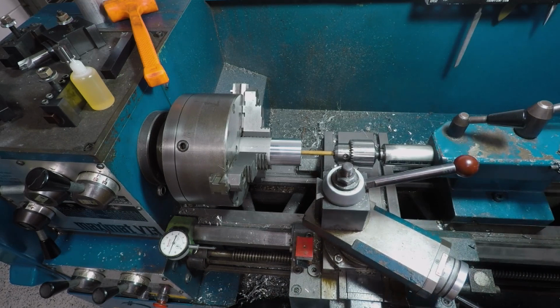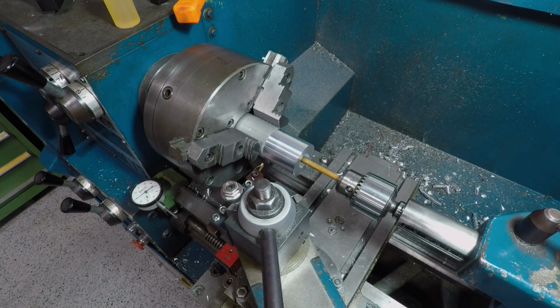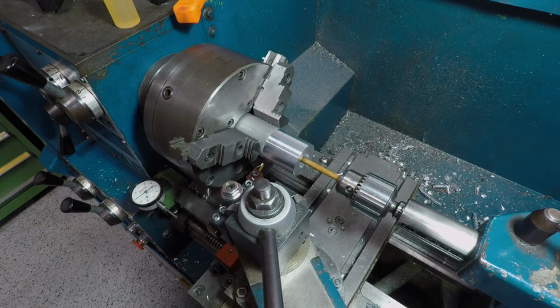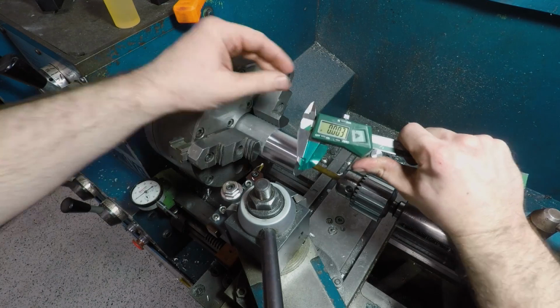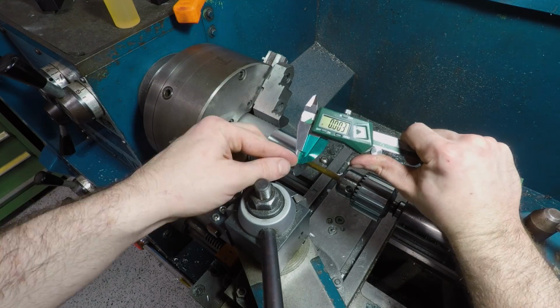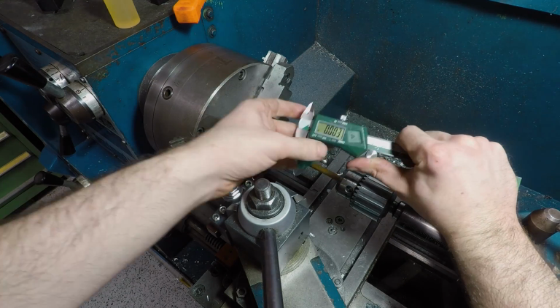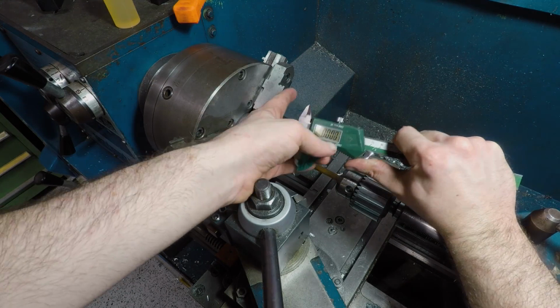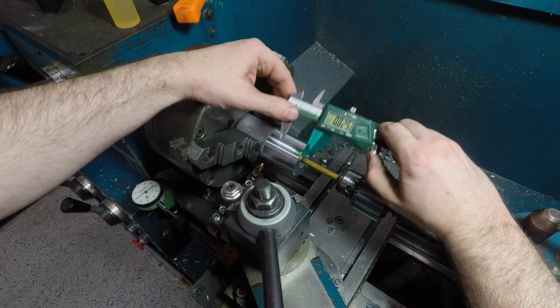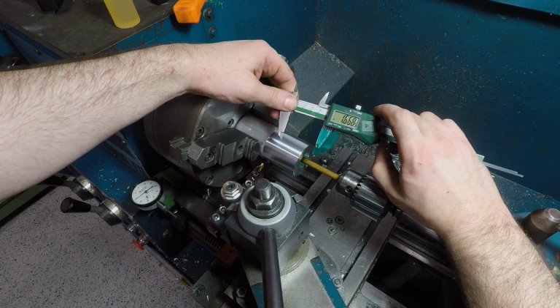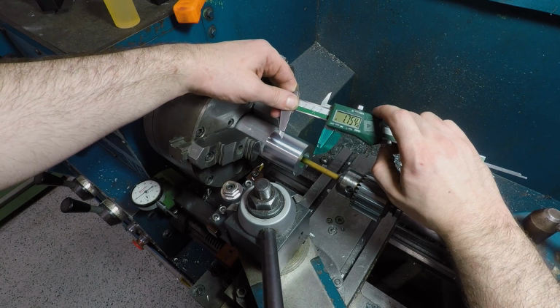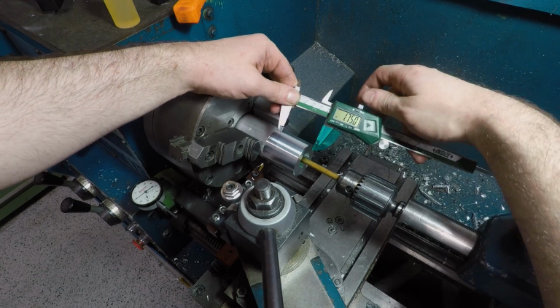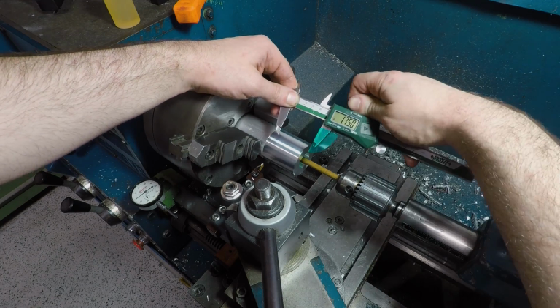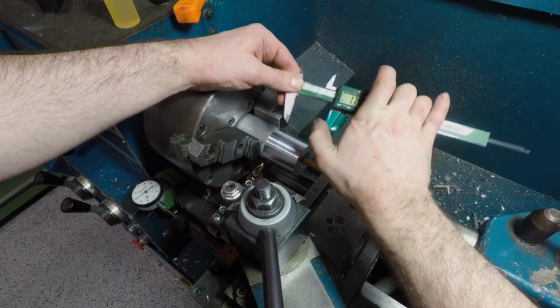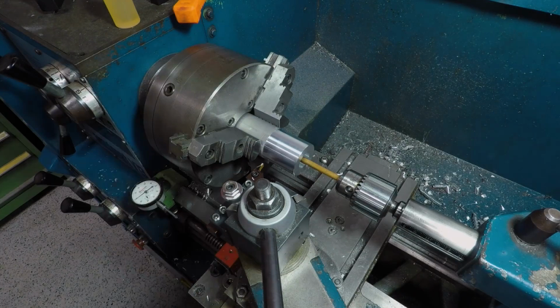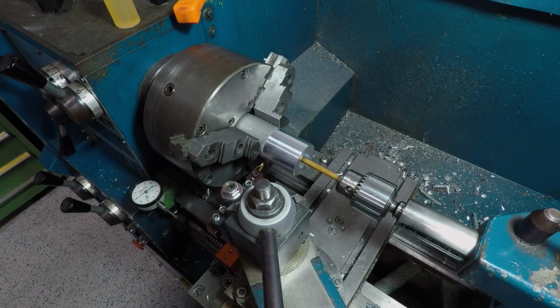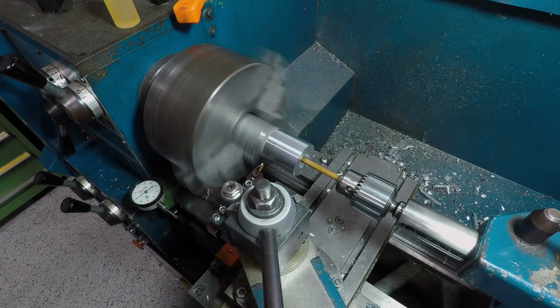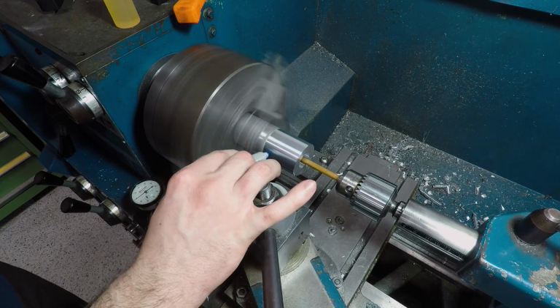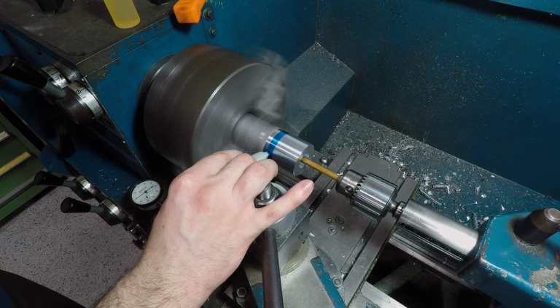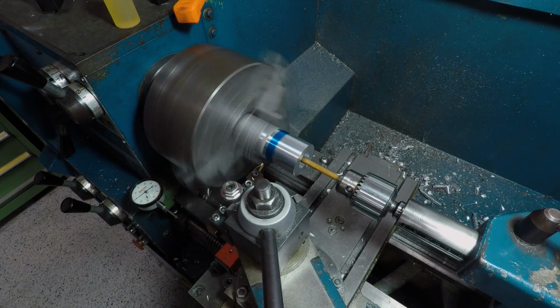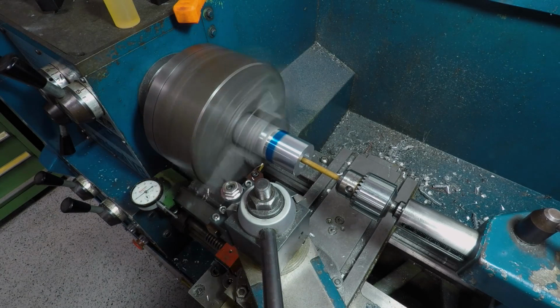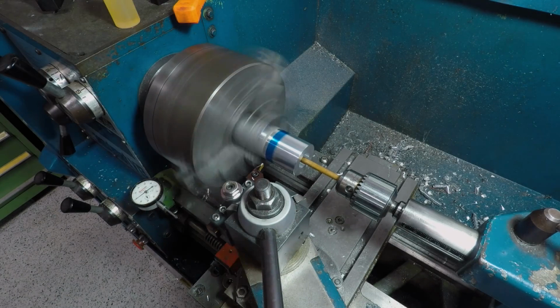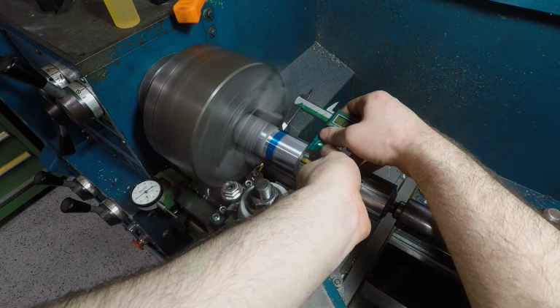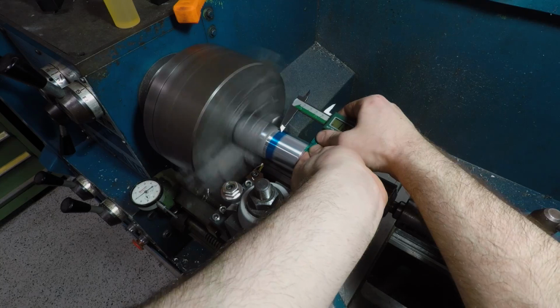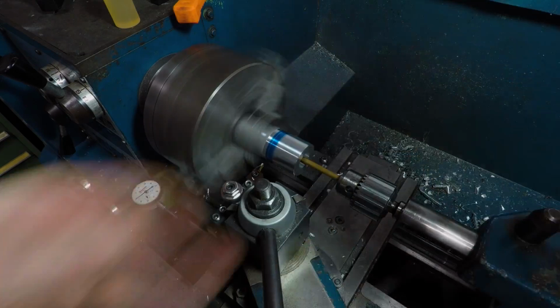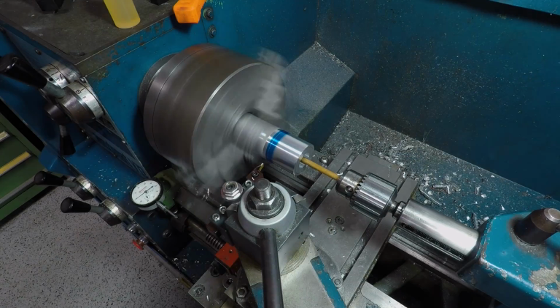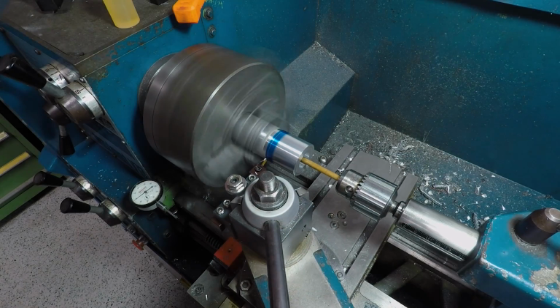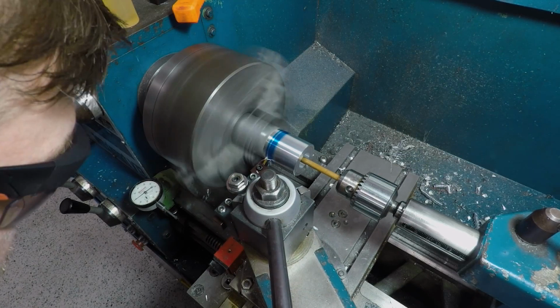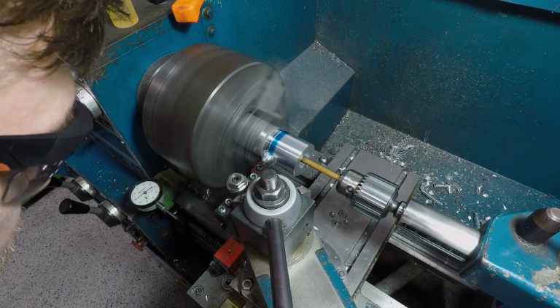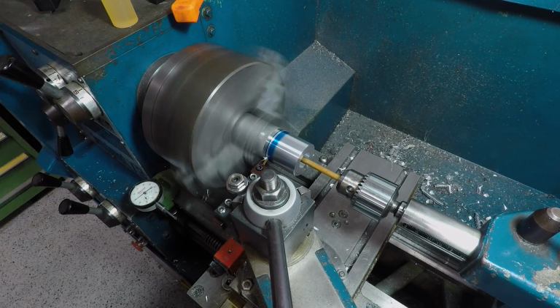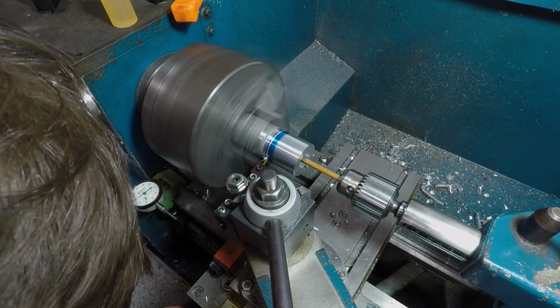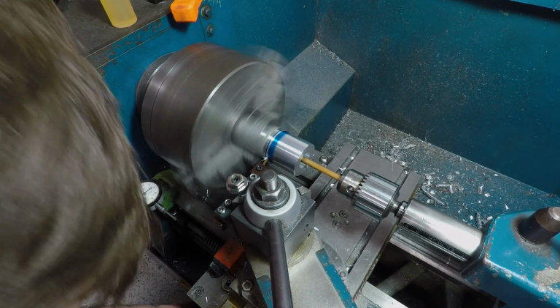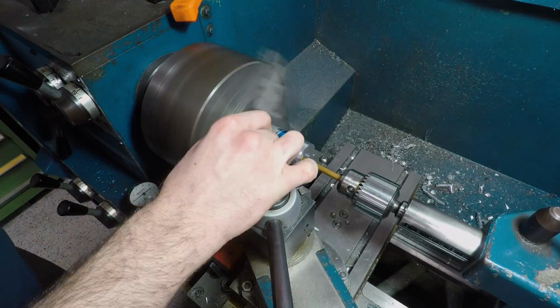For scribing lines in situ on the lathe, I like to put a bit of our beloved powder coat masking tape on the moving side of my calipers, then re-zero them. This will protect the part from being marred and get you within a thou or two every time.